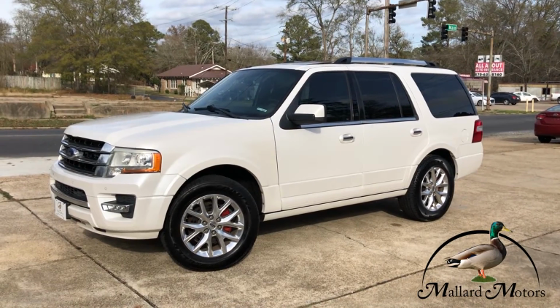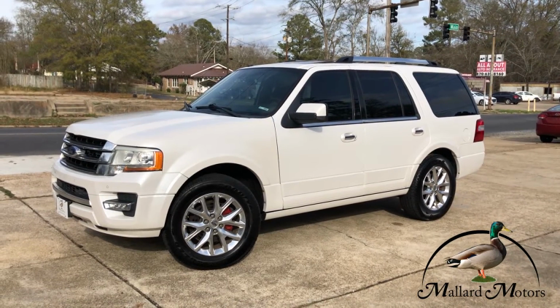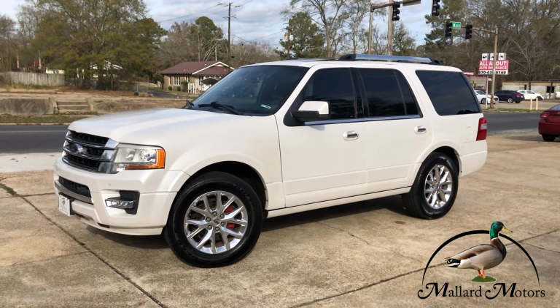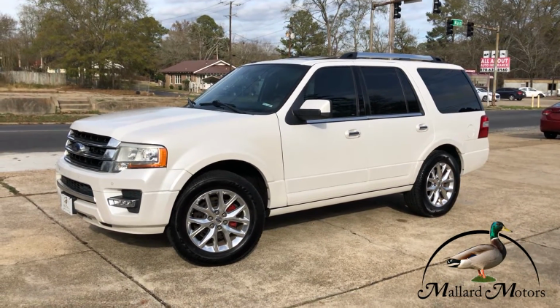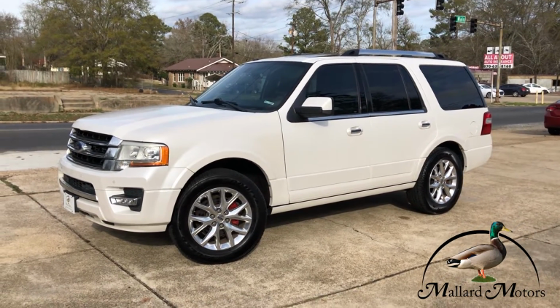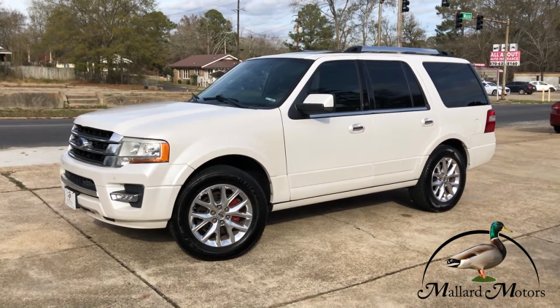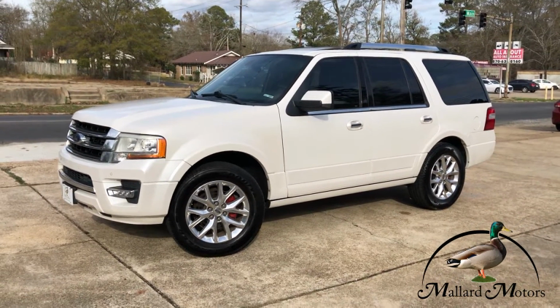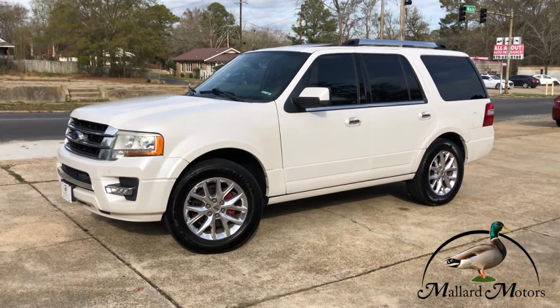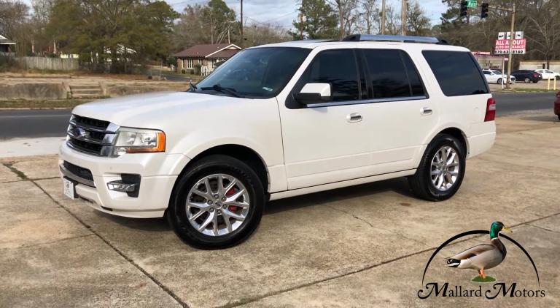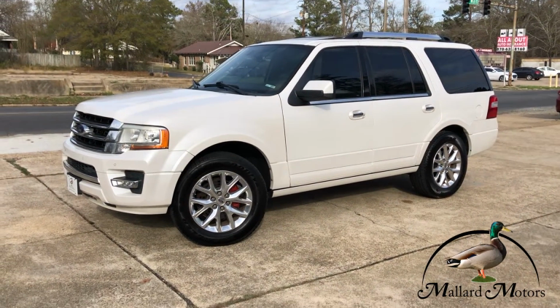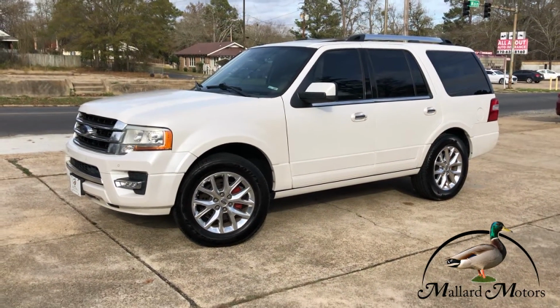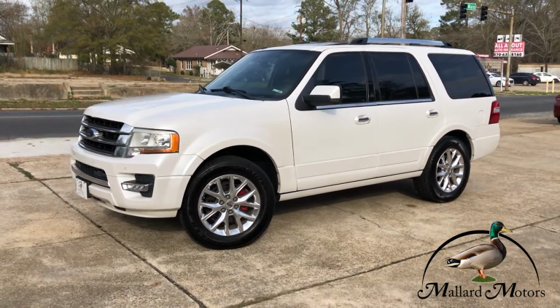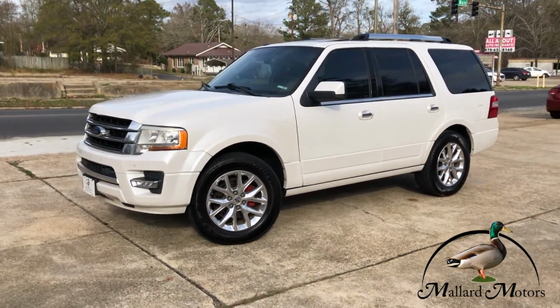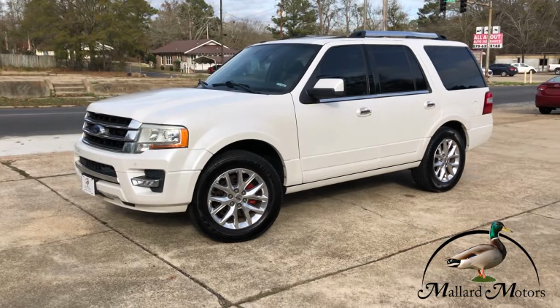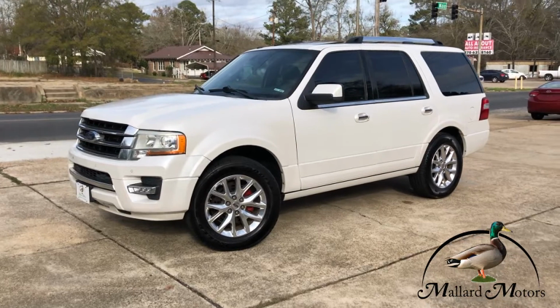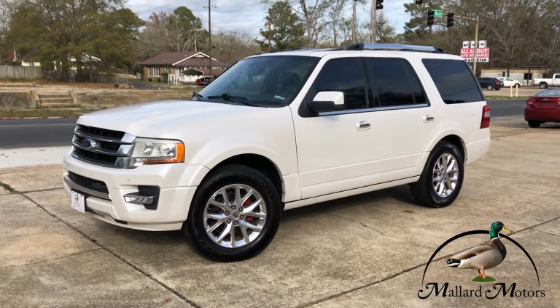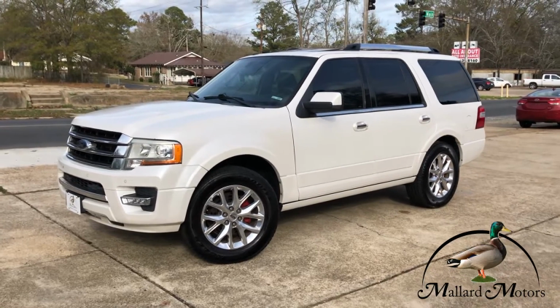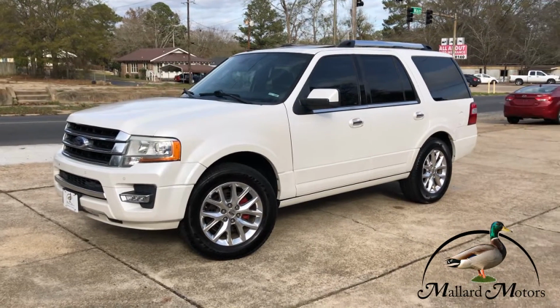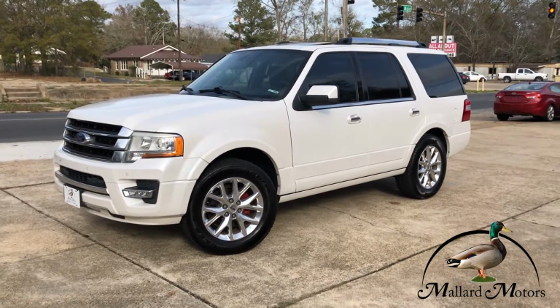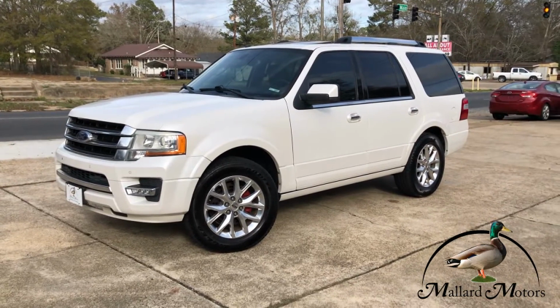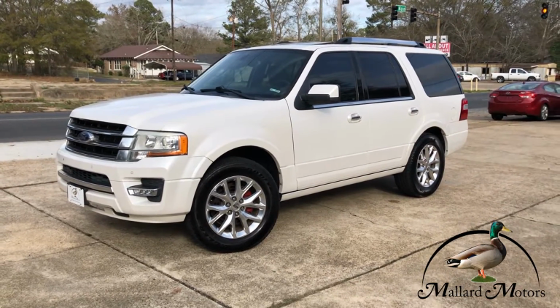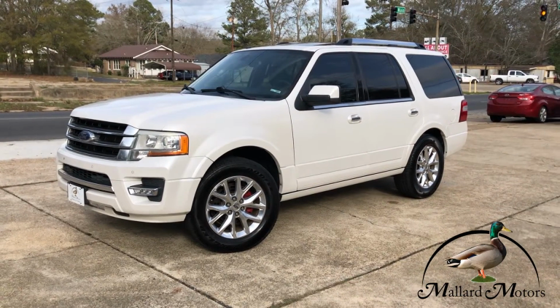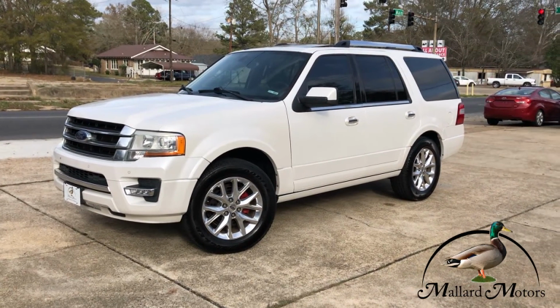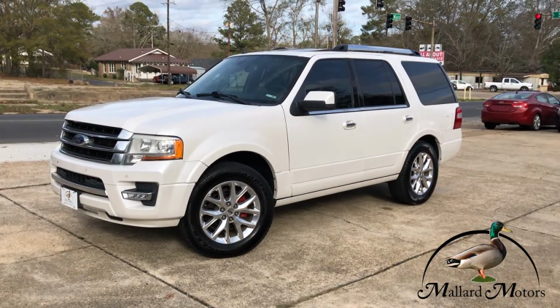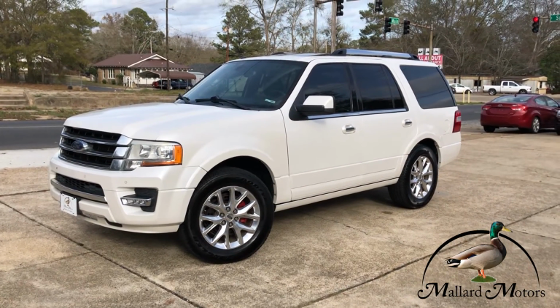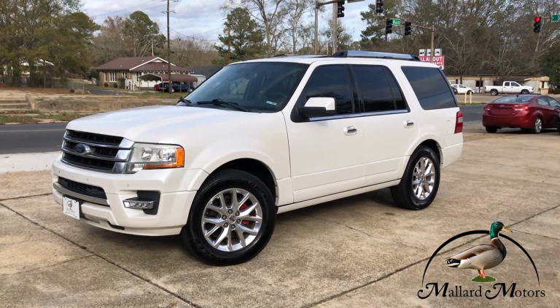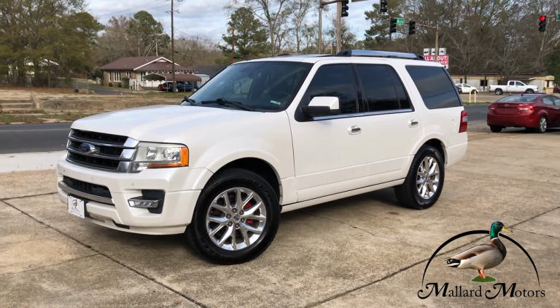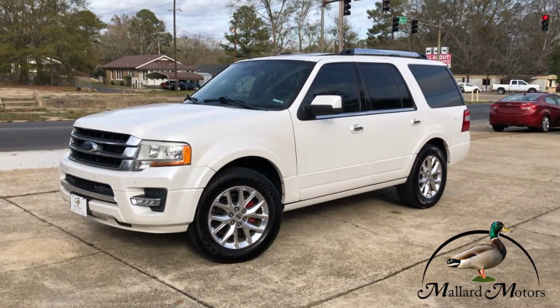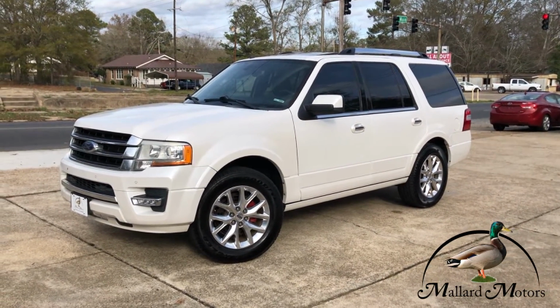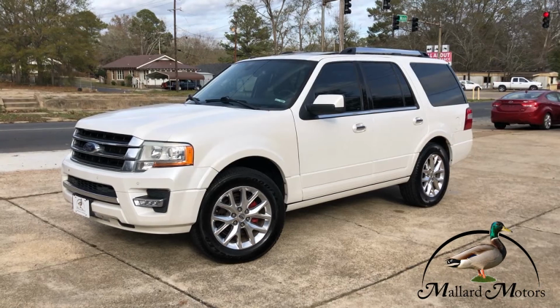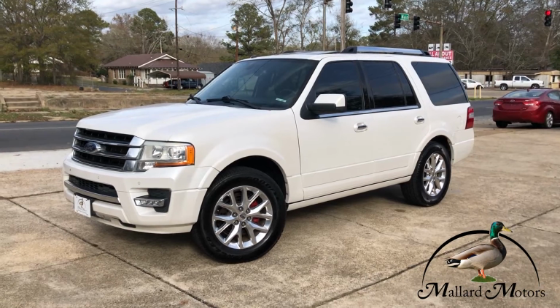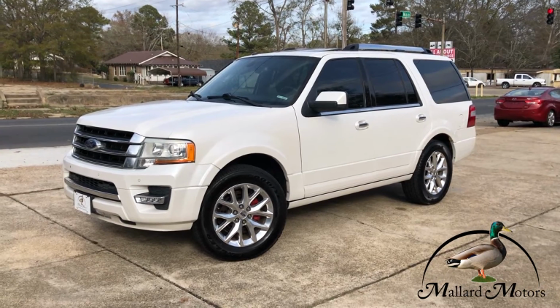Hey guys, it's Clay Mallard Motors here. Got a new one I'm gonna show you real quick. Before we get started, don't forget about our $100 credit challenge — that's where we give you a hundred bucks in cash if we're unable to get your credit approved.